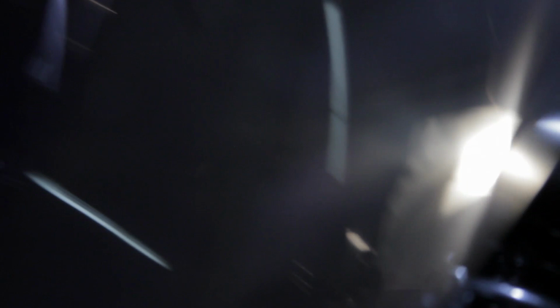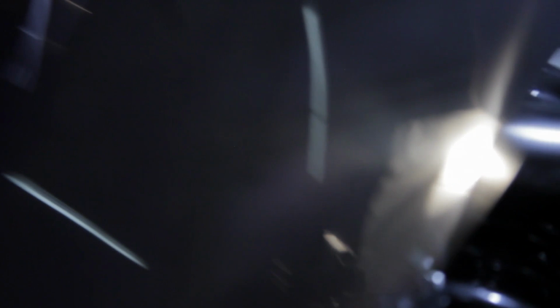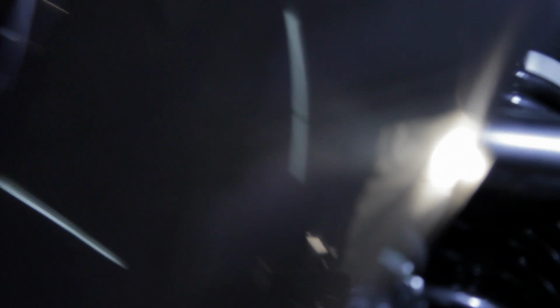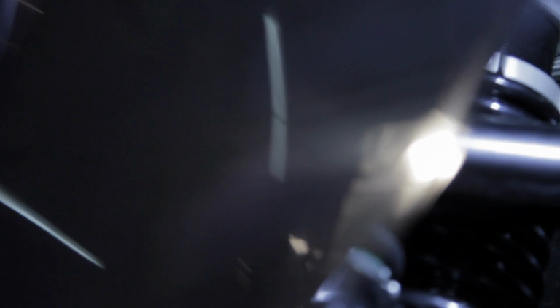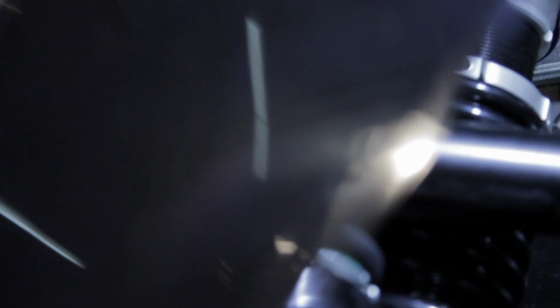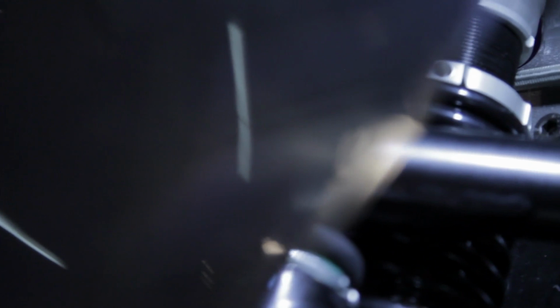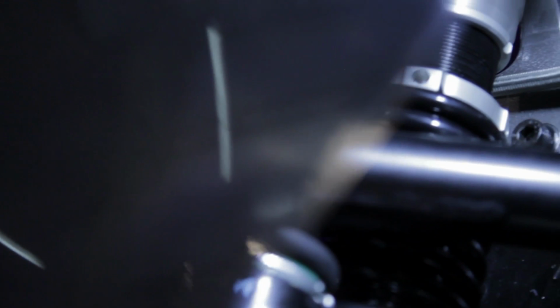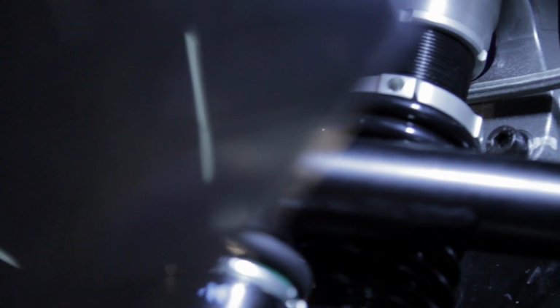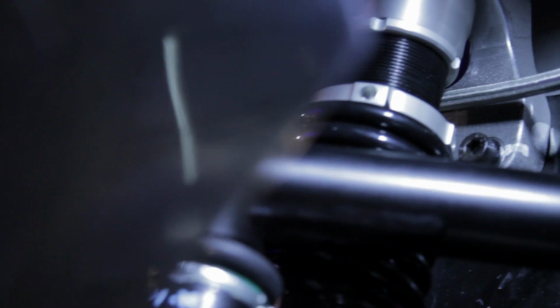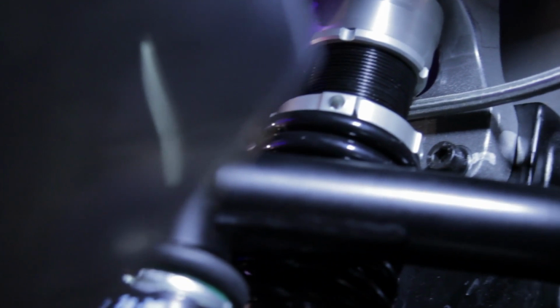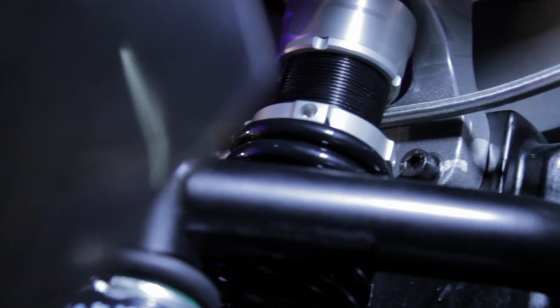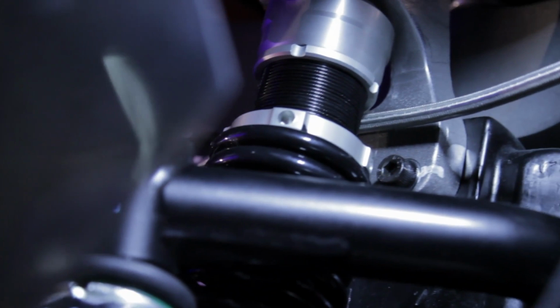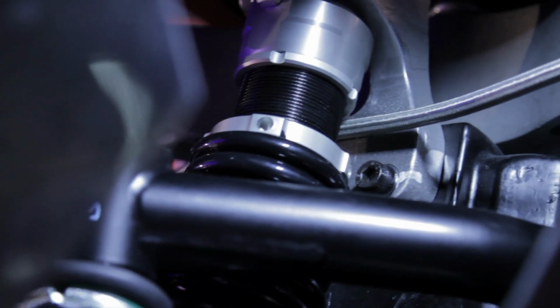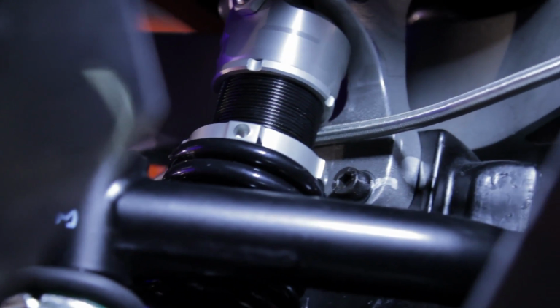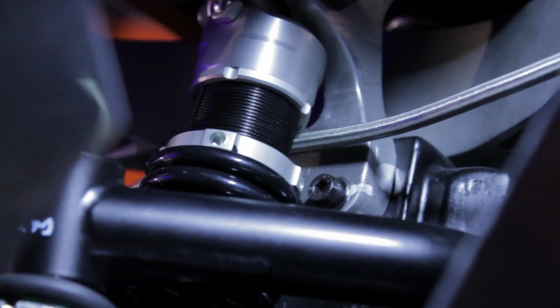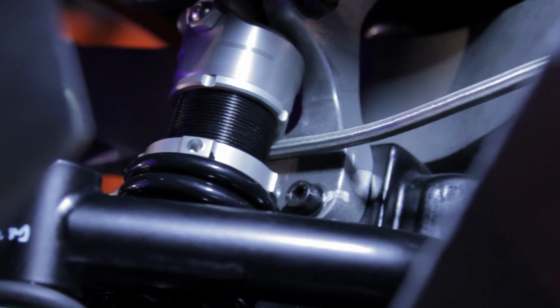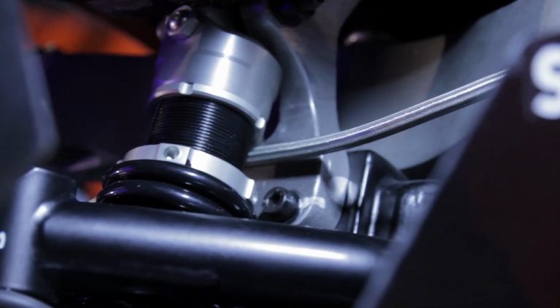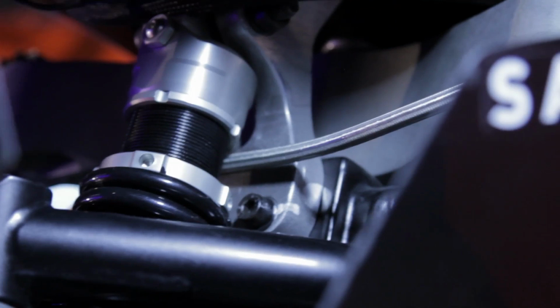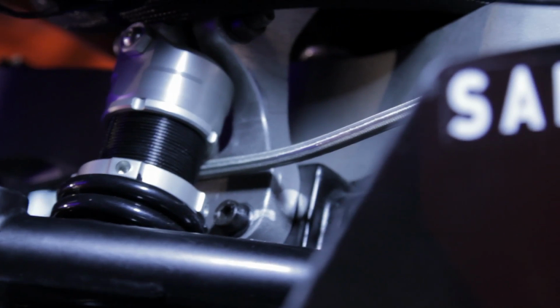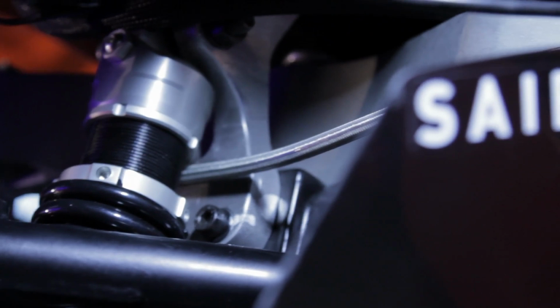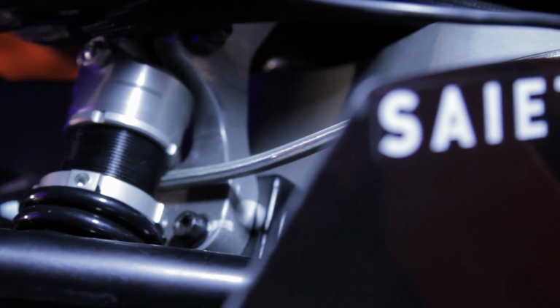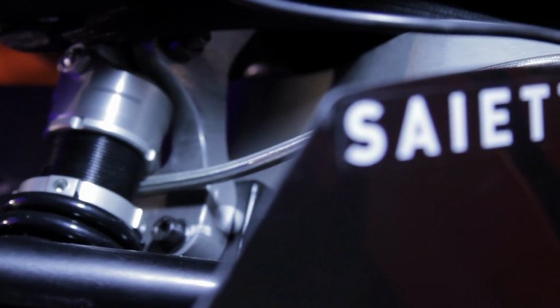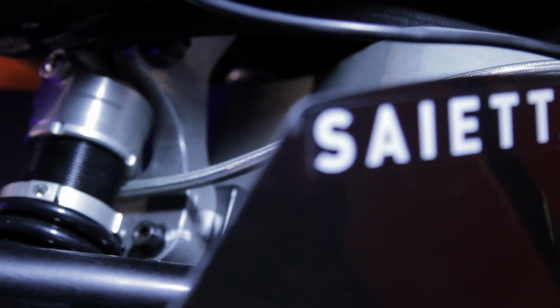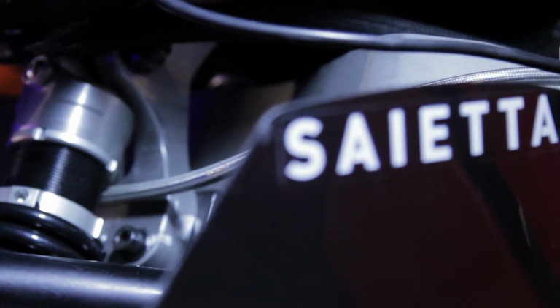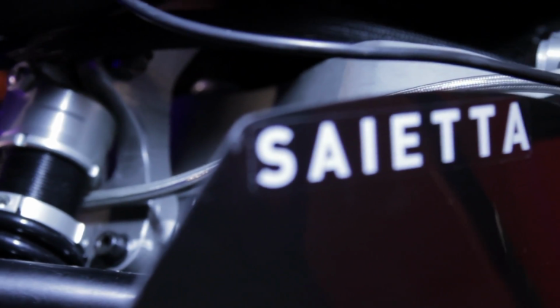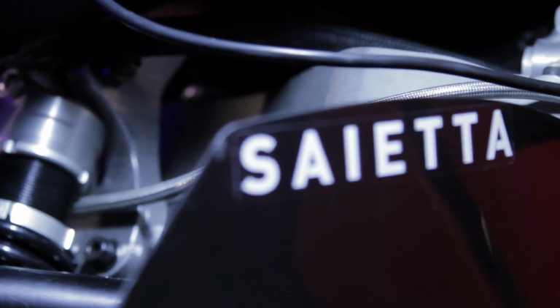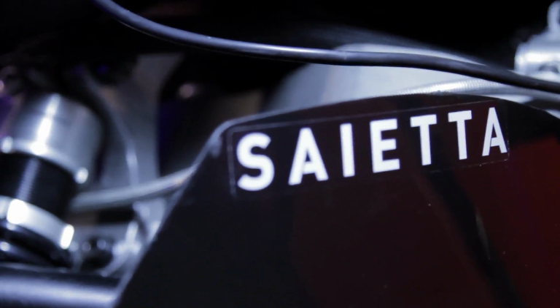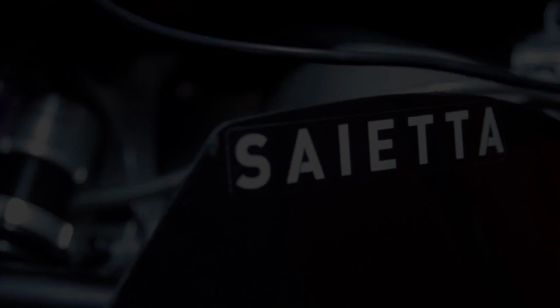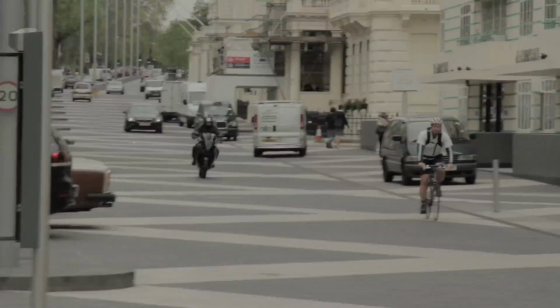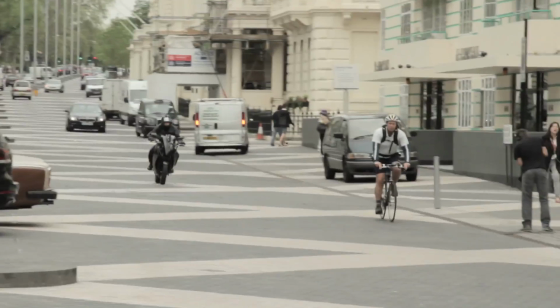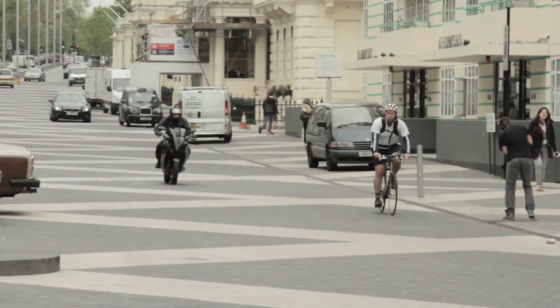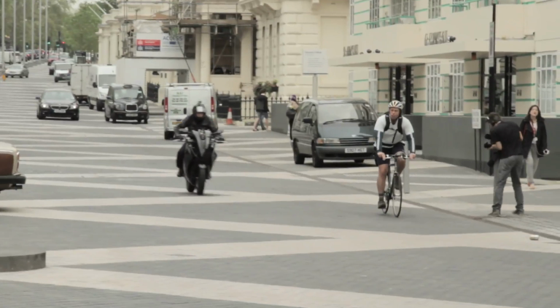I'm very confident on a bike if it's got pedals and goes along slowly. This is the Sietta R. It doesn't have pedals and it goes quite fast.